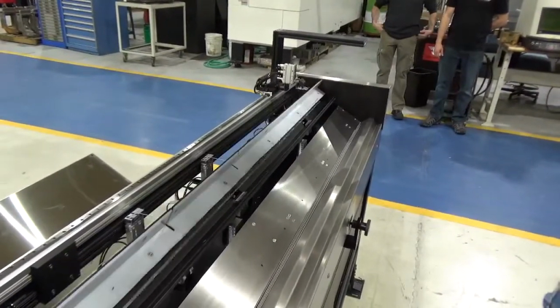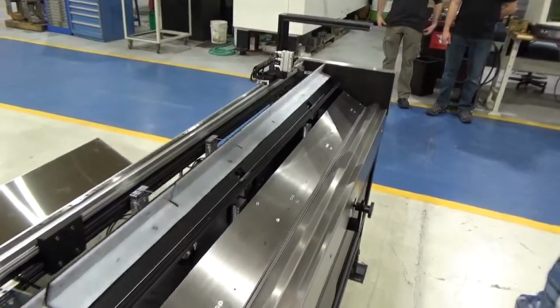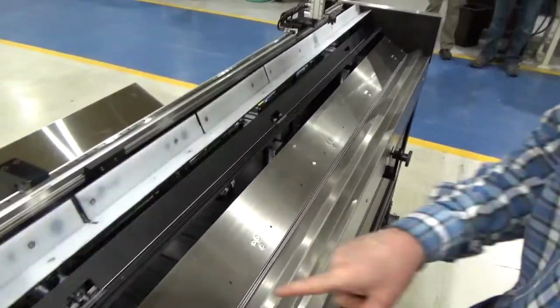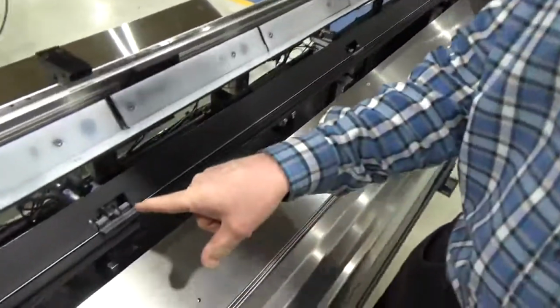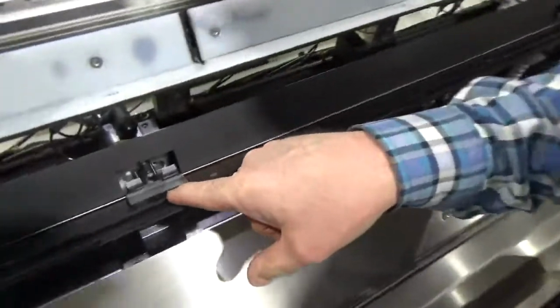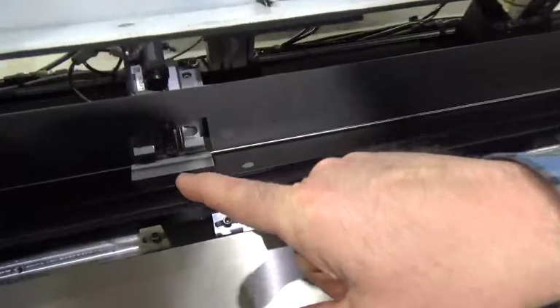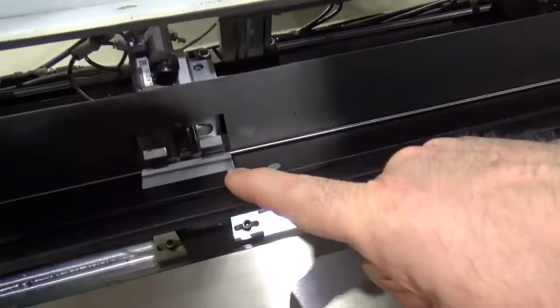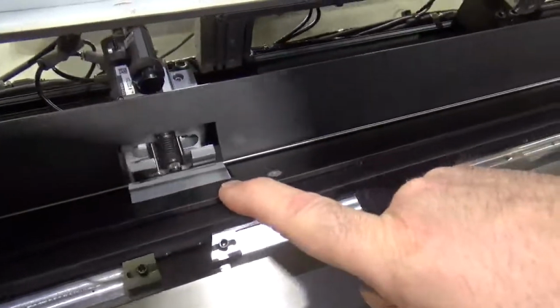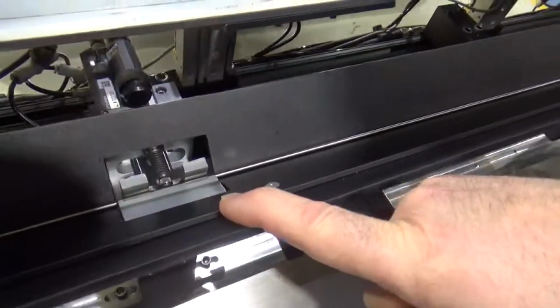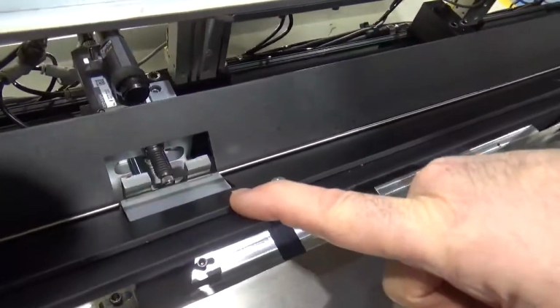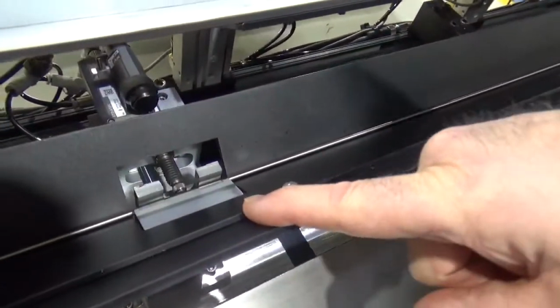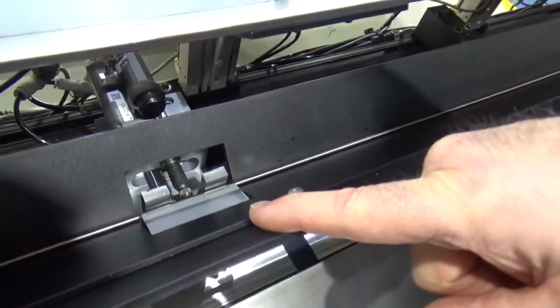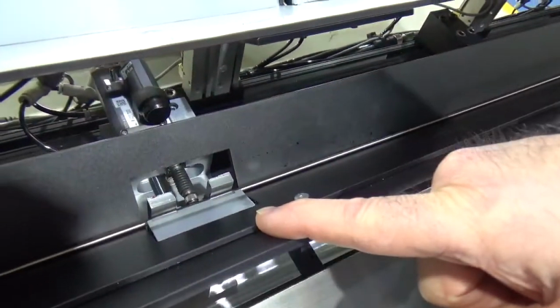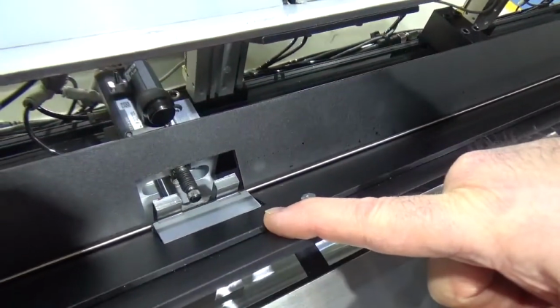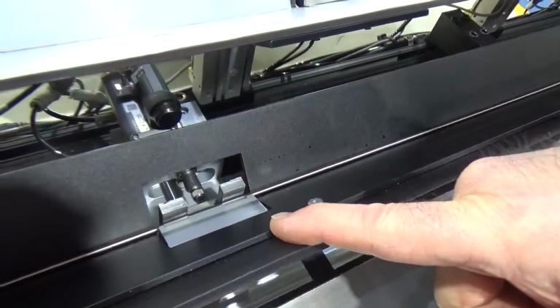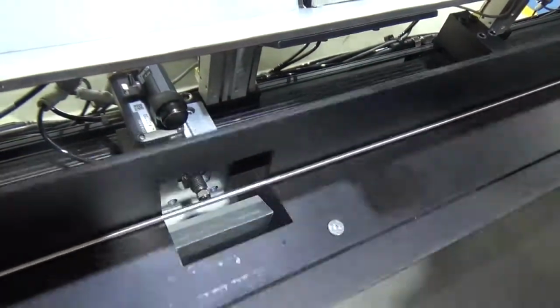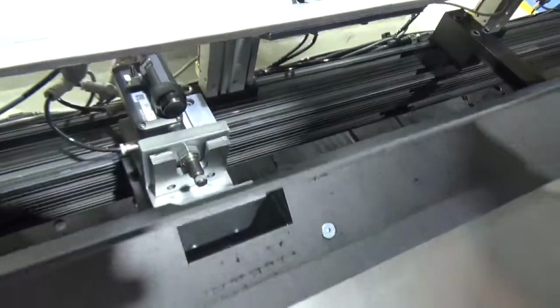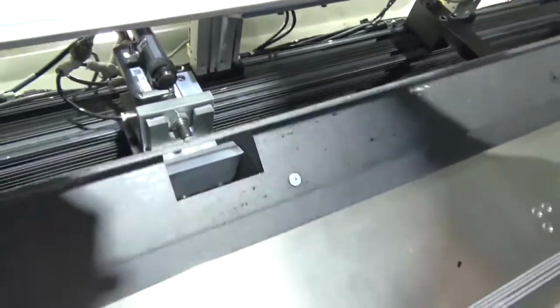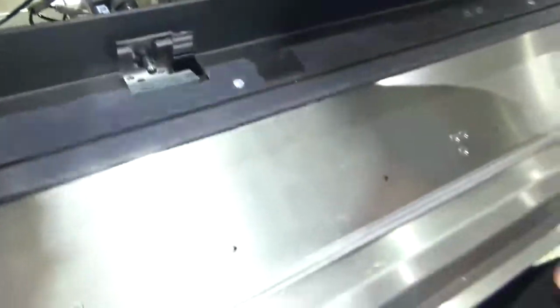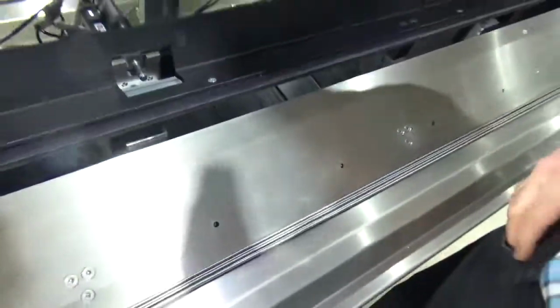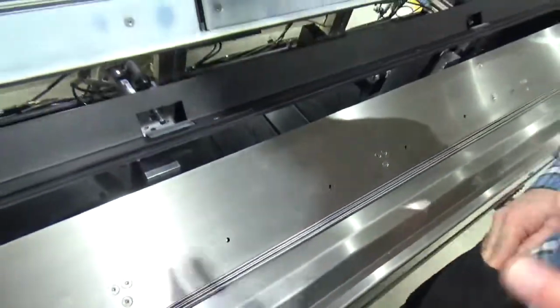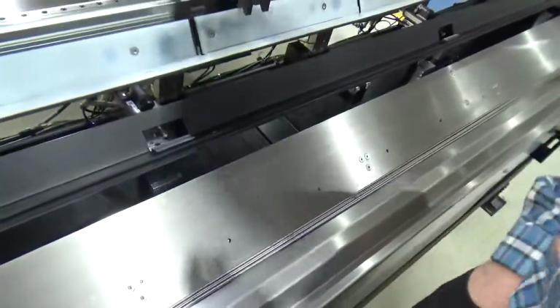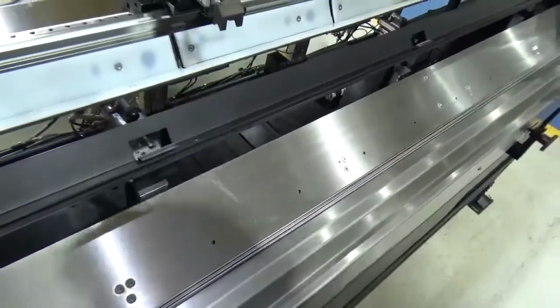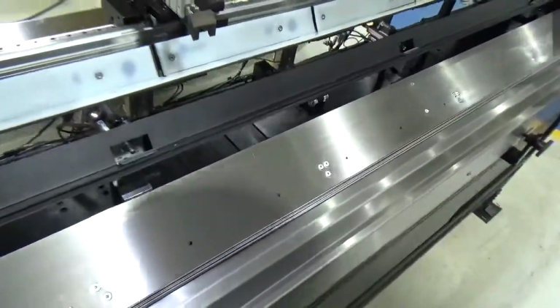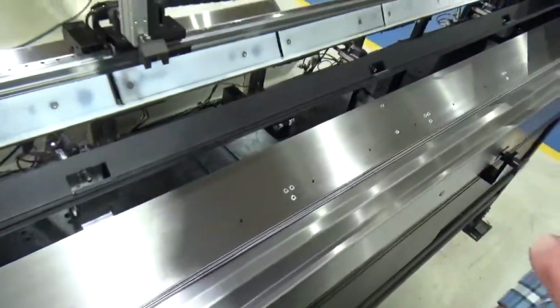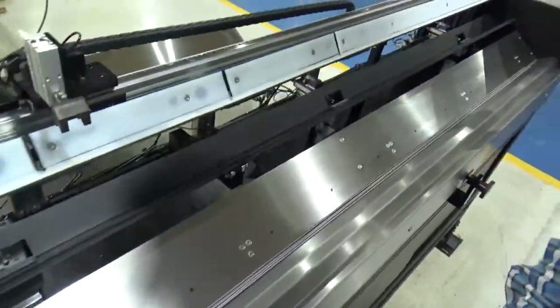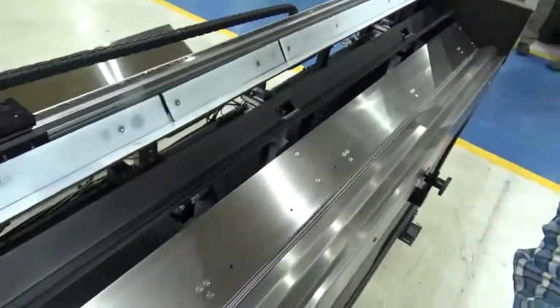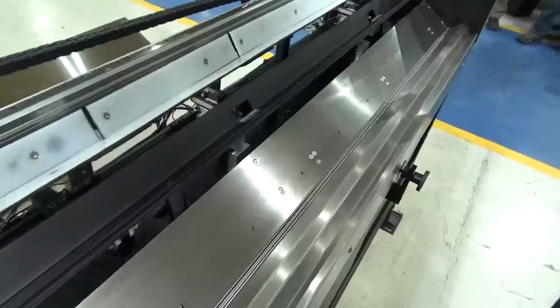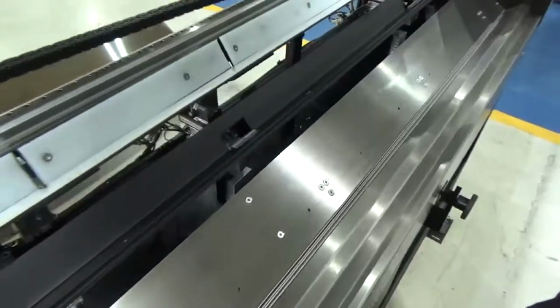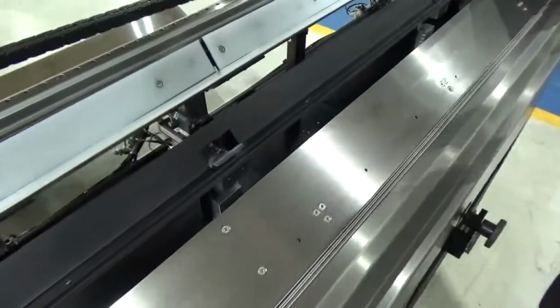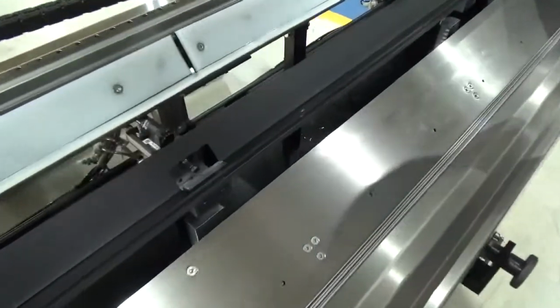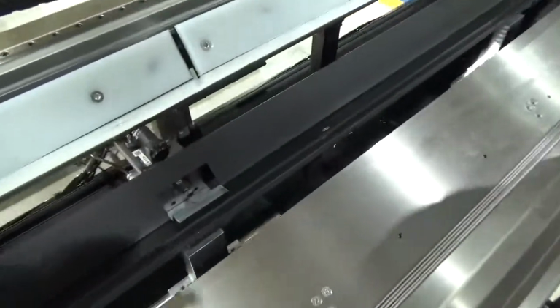We rotate the beam into the gauge. The gauge clamp operates, the probe extends — there are six of these. The gauge has measured and sent the compensation, if needed, to the machine controller.